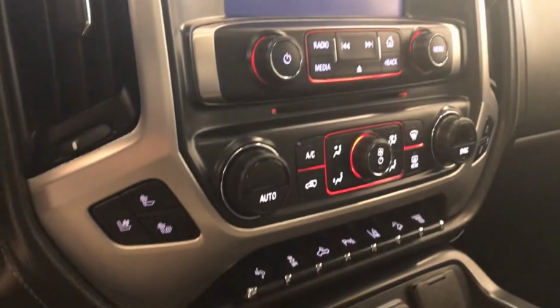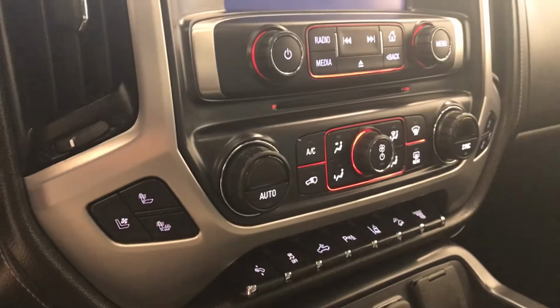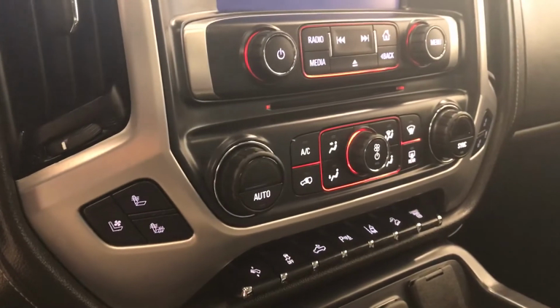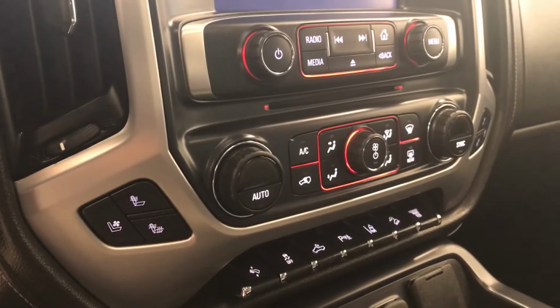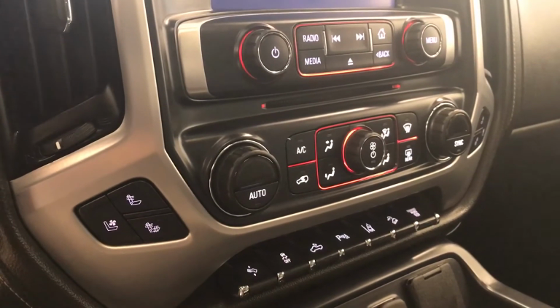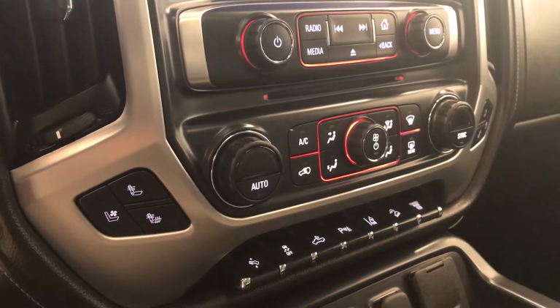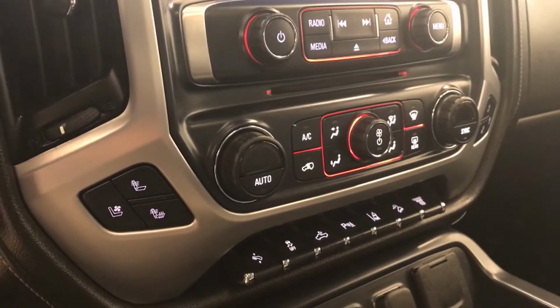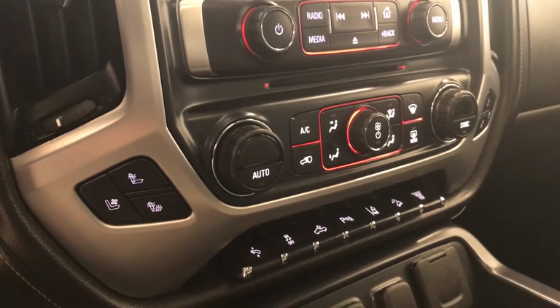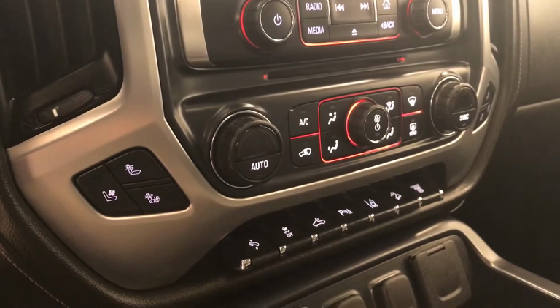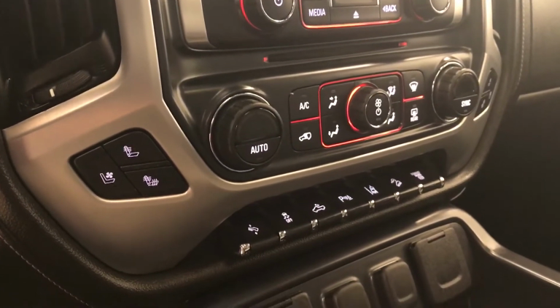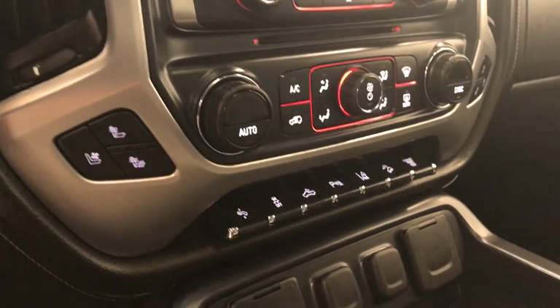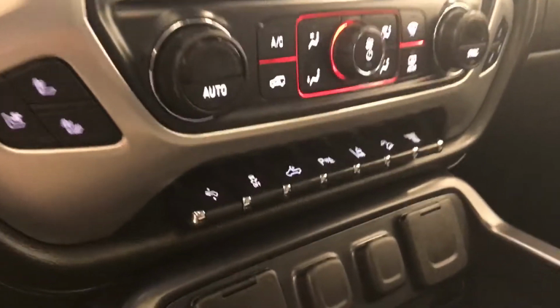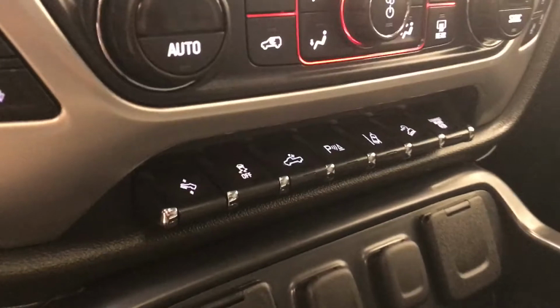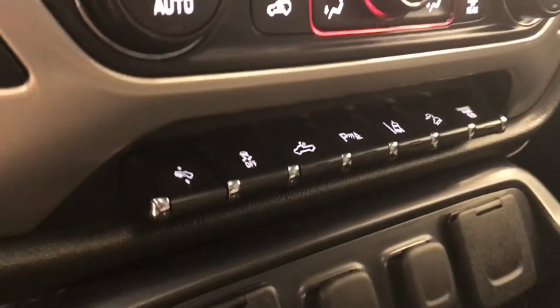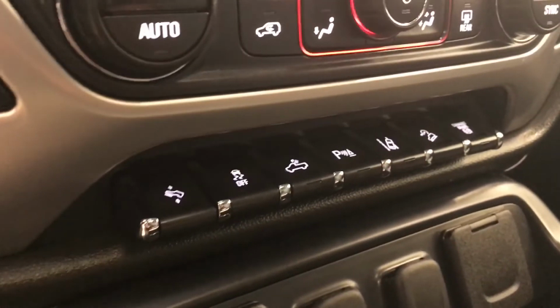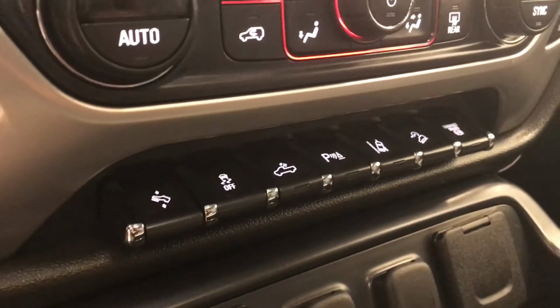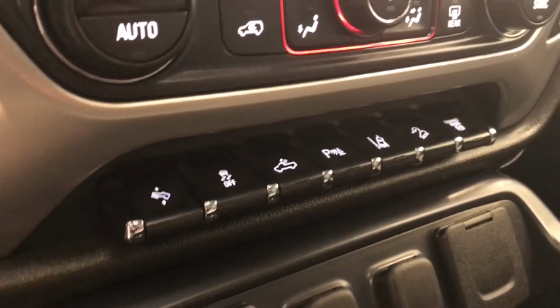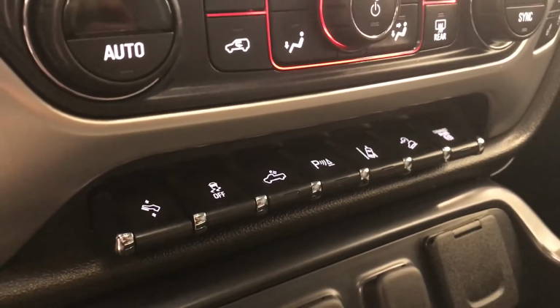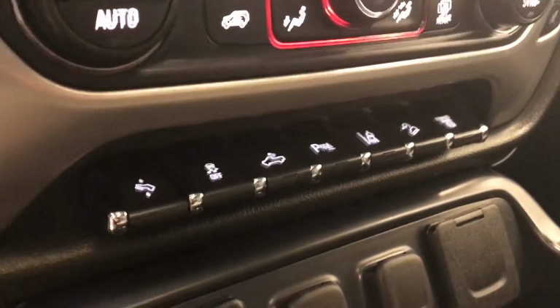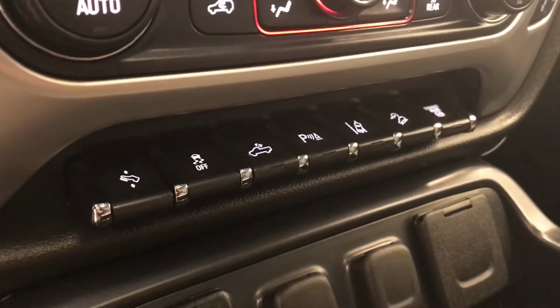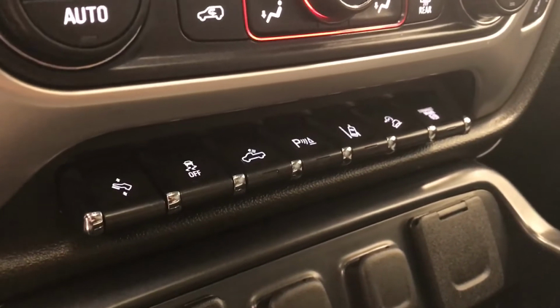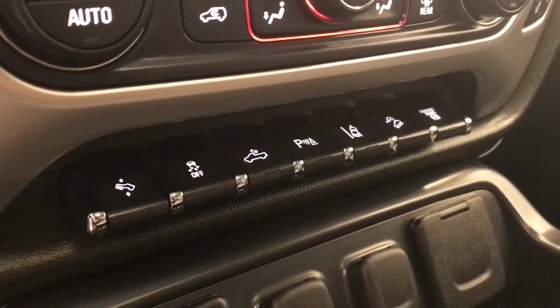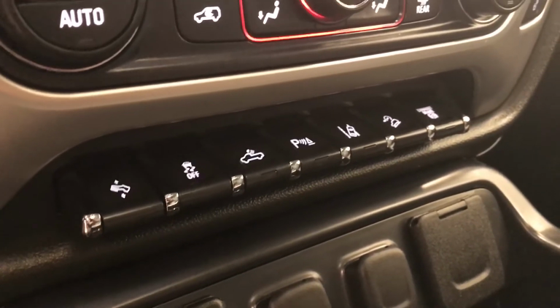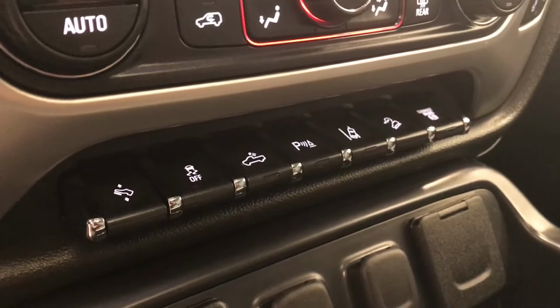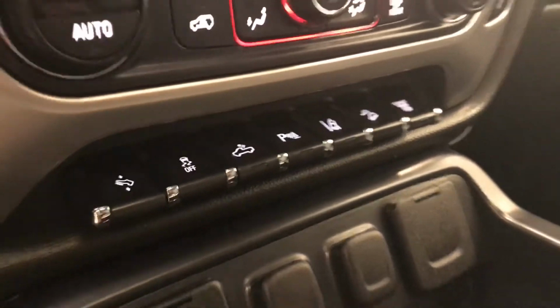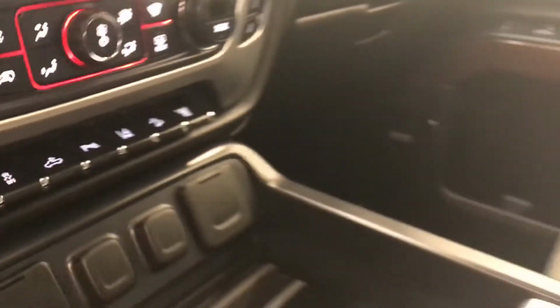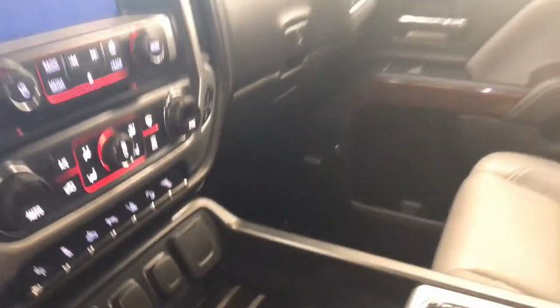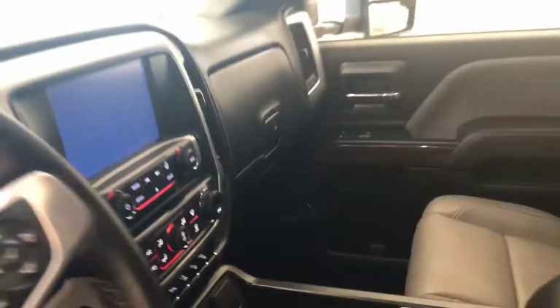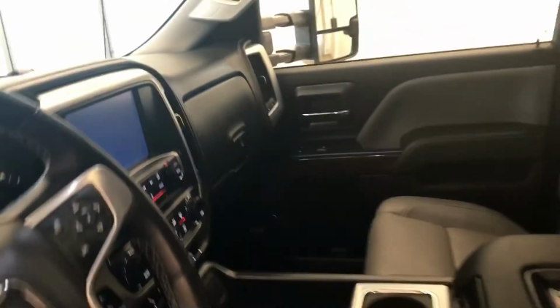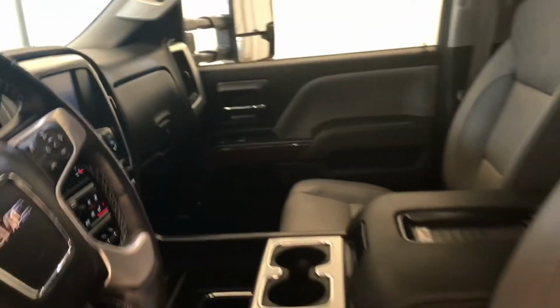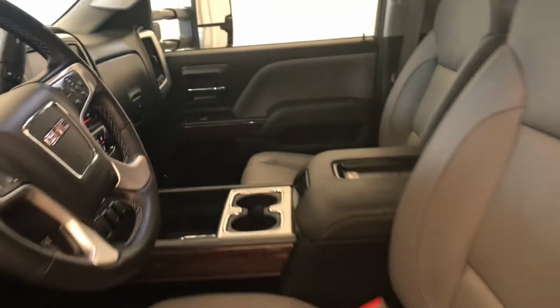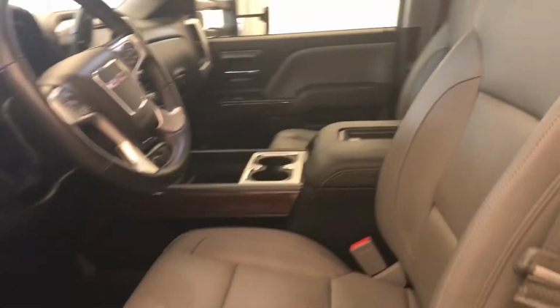Heated and cooled seats, dual-zone electronic climate control AC, power adjustable foot pedals, traction control, rear cargo lighting controls, park assist controls, lane departure warning, hill descent controls and diesel exhaust brake. Our interior color is jet black and dark ash.